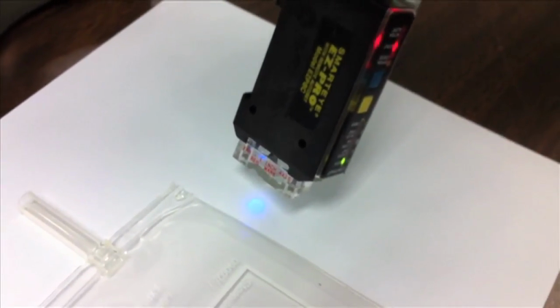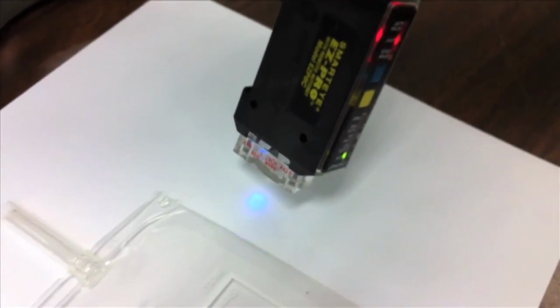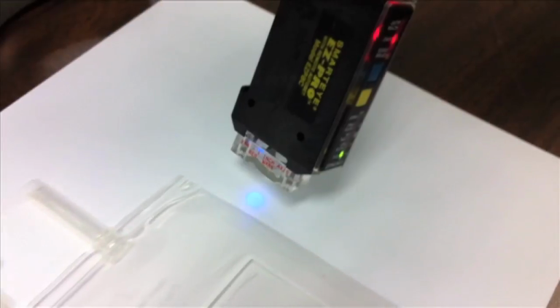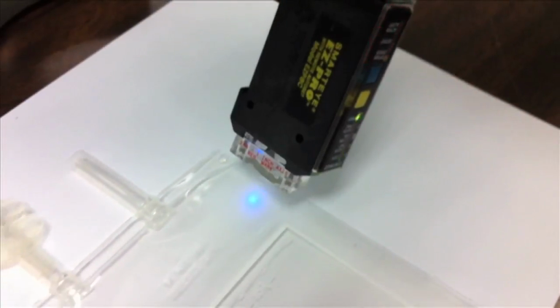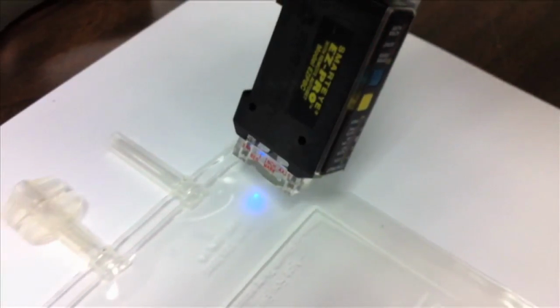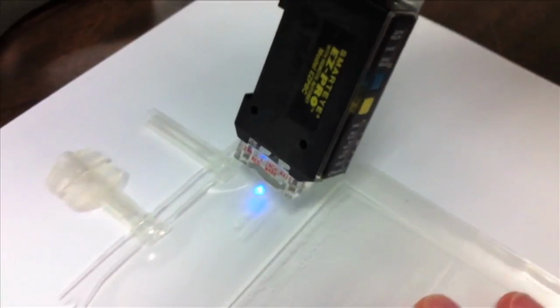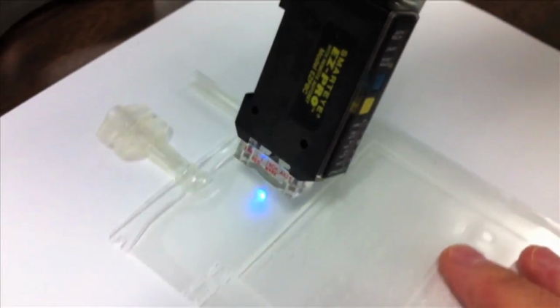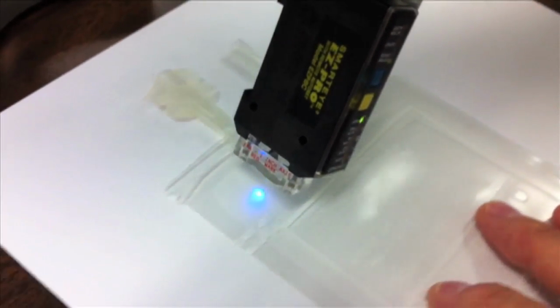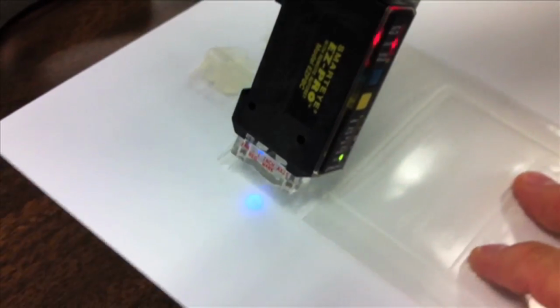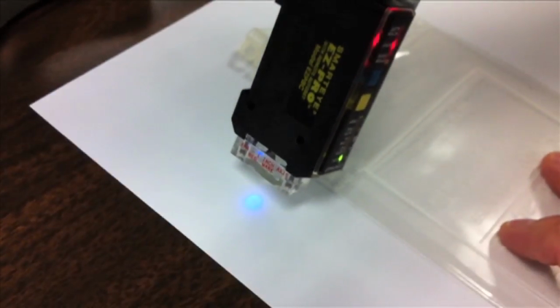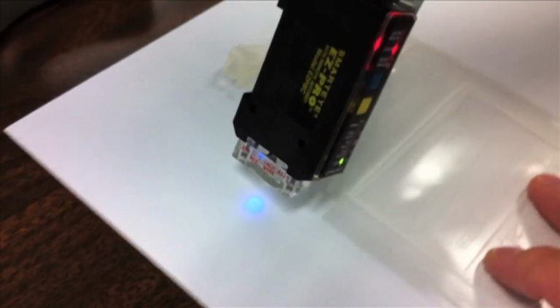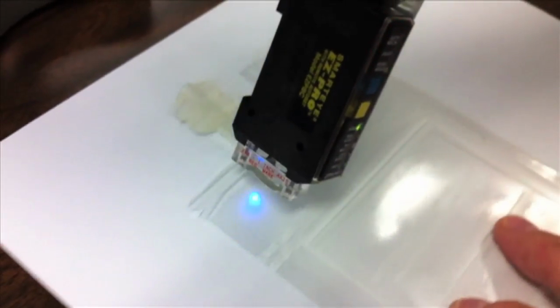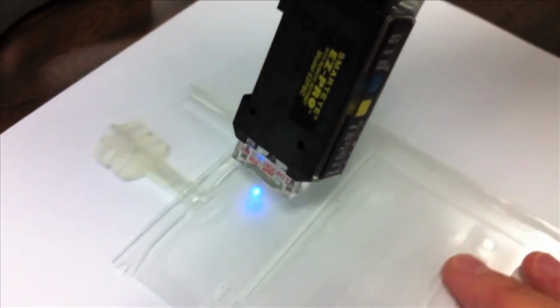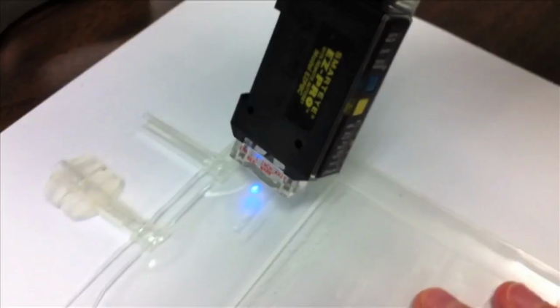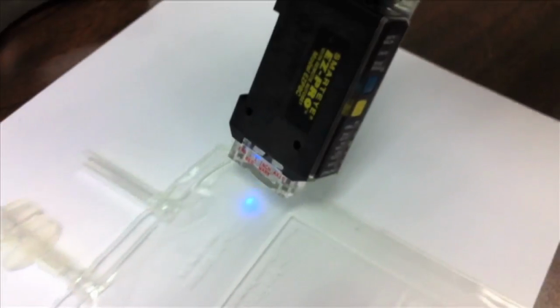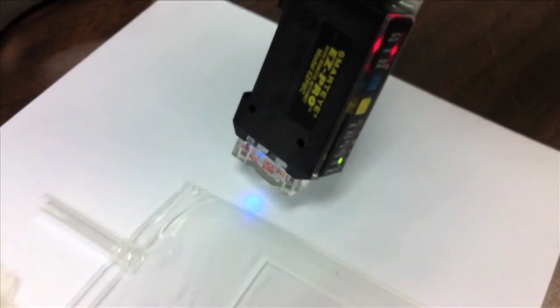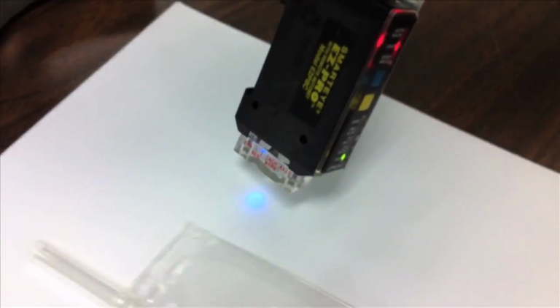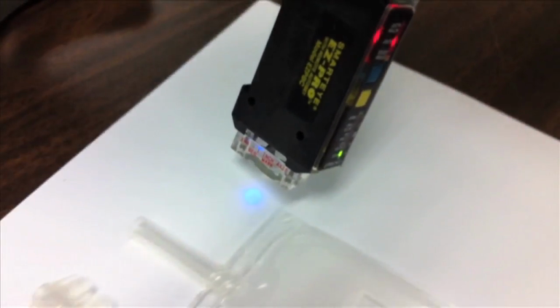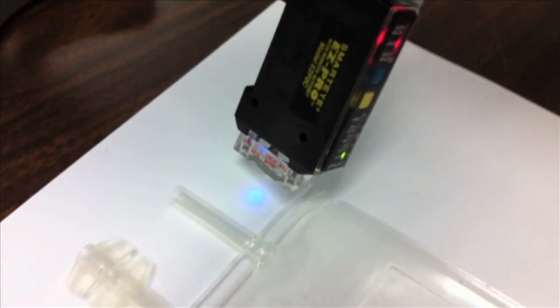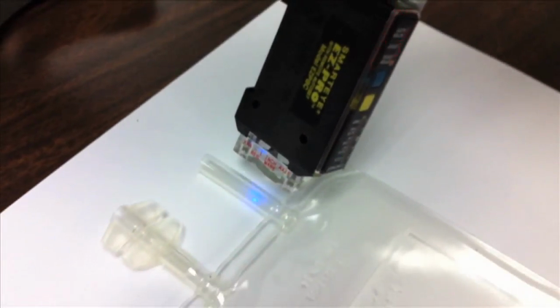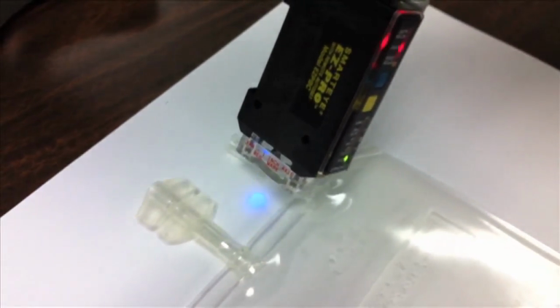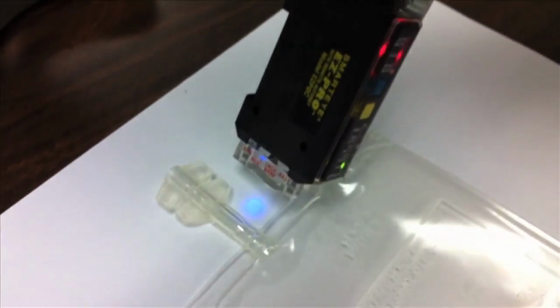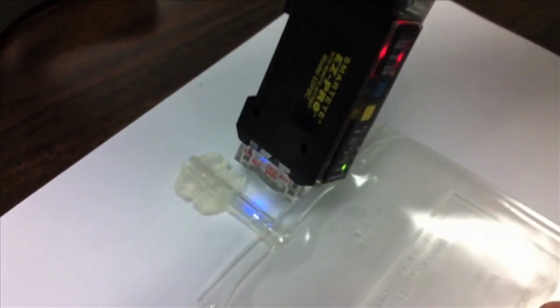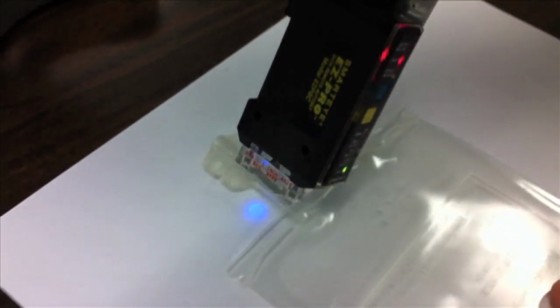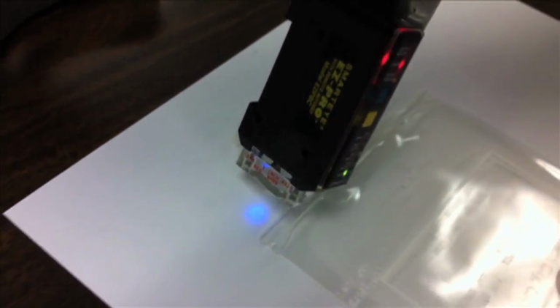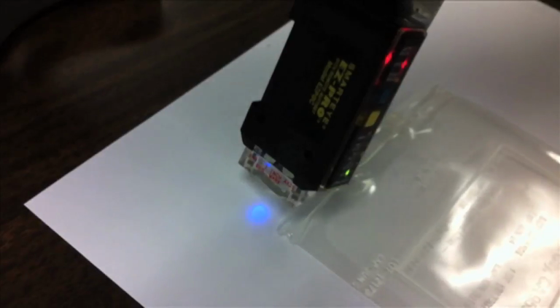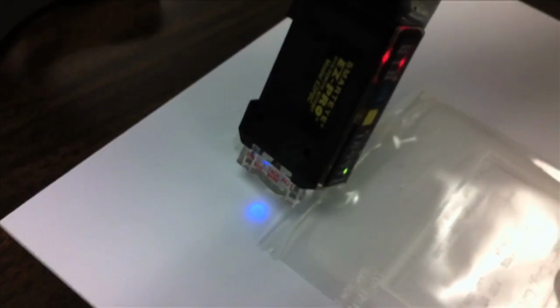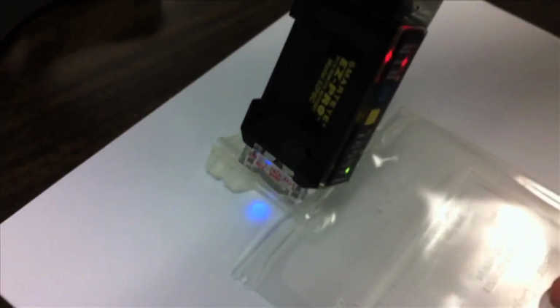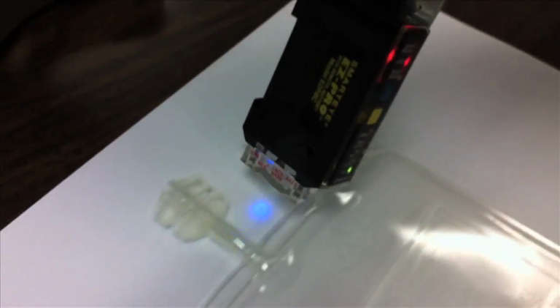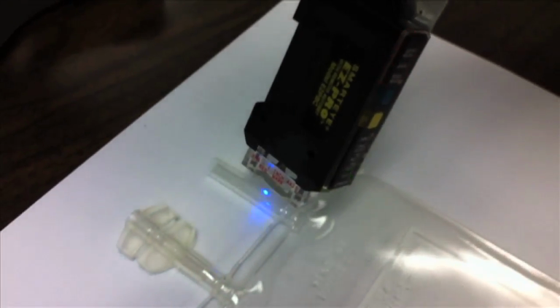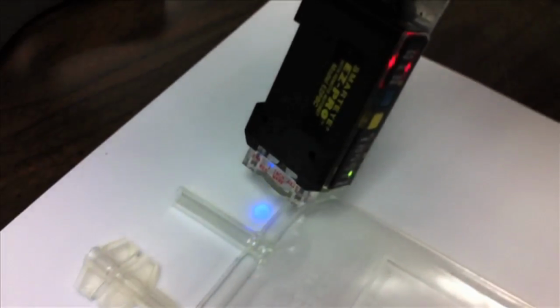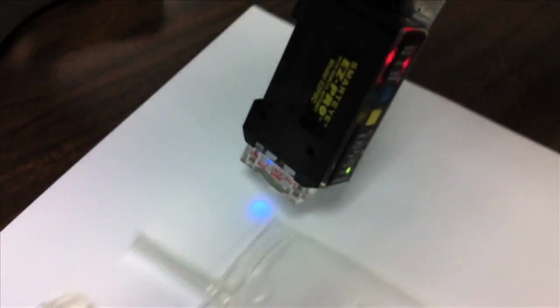Here we have a white conveyor with a clear object on it. You can see that there are no false signals, which is what we'd recommend for your application.